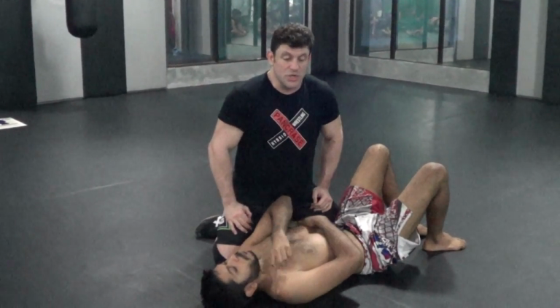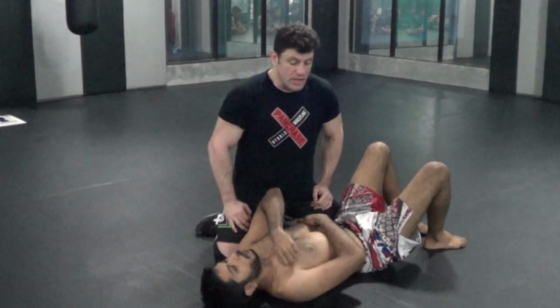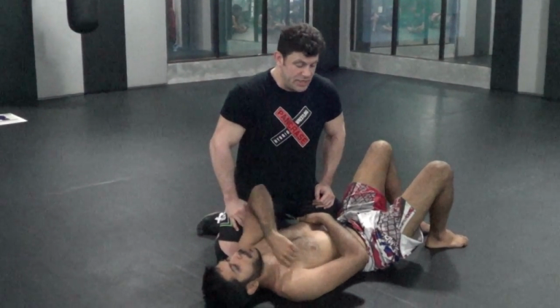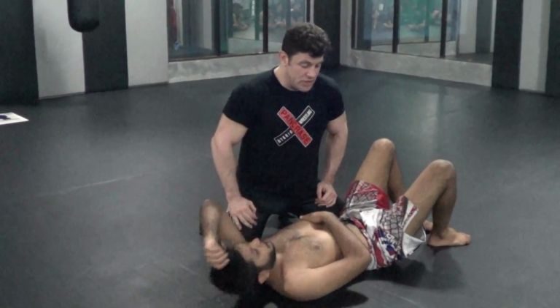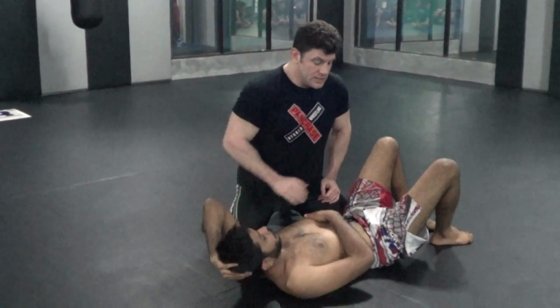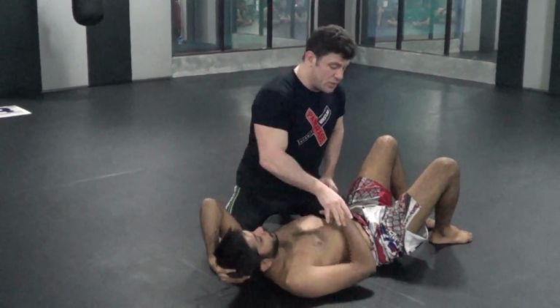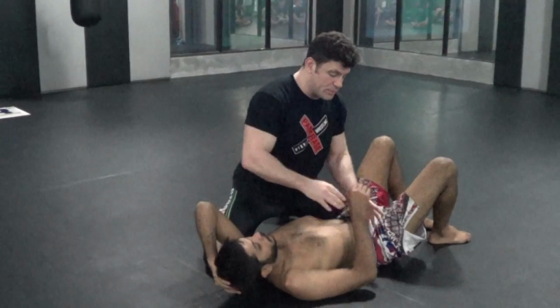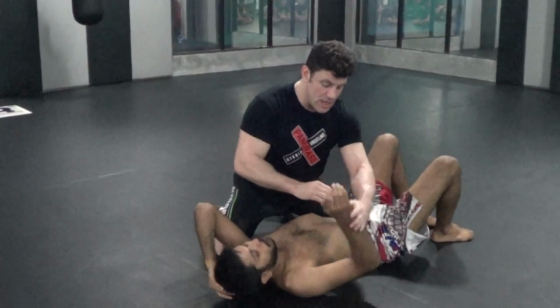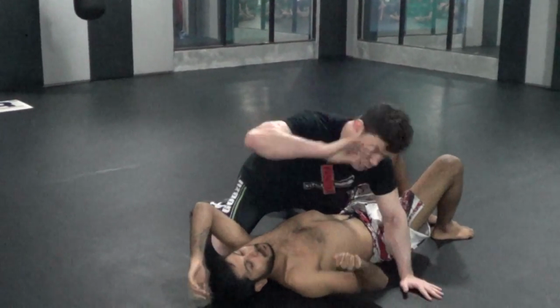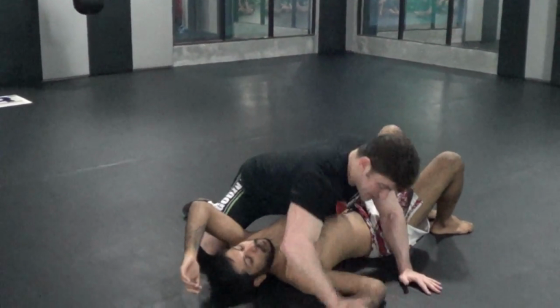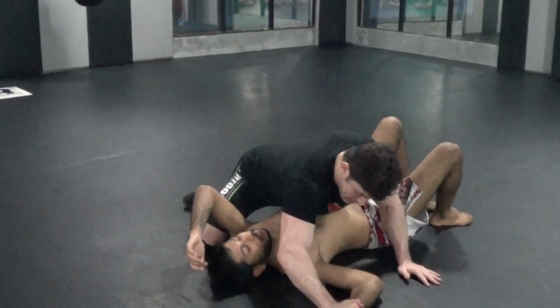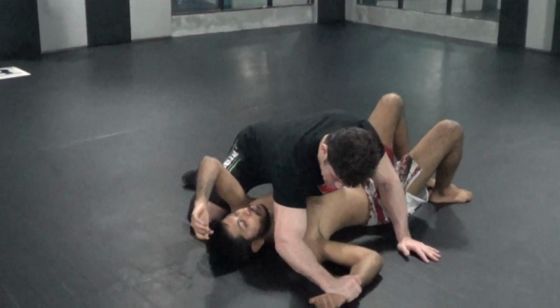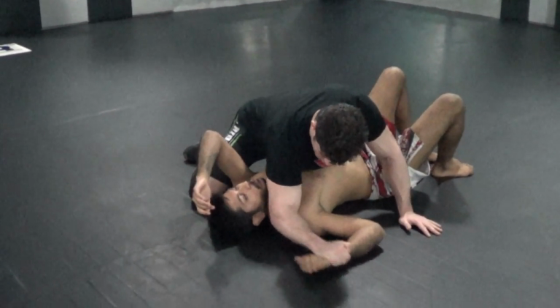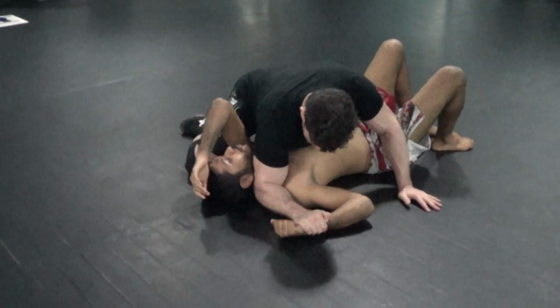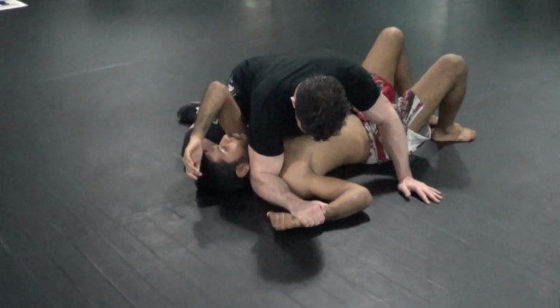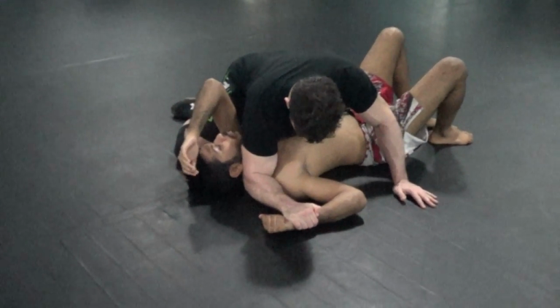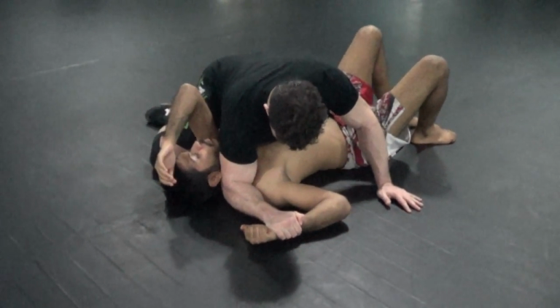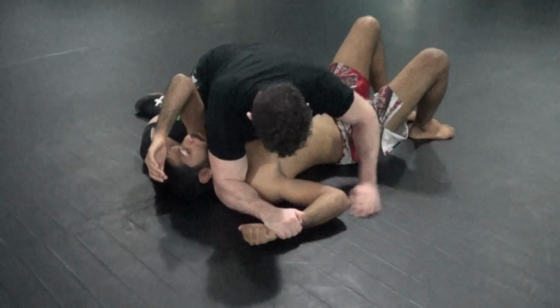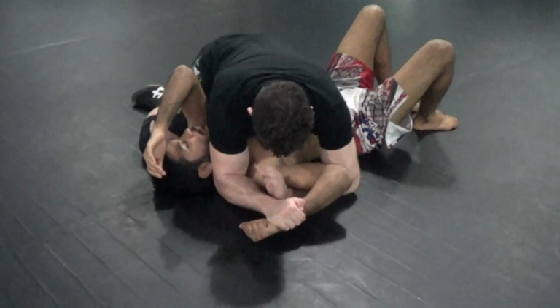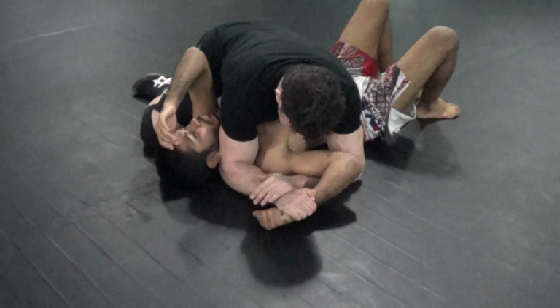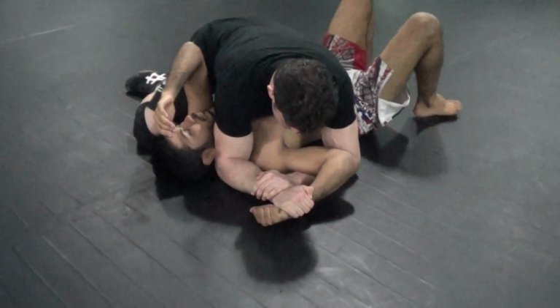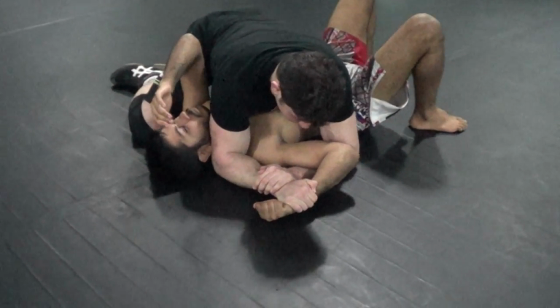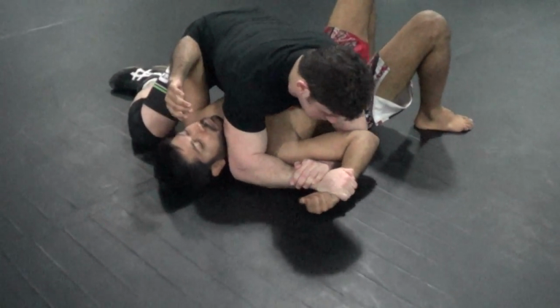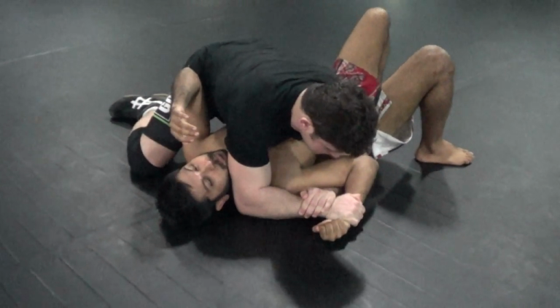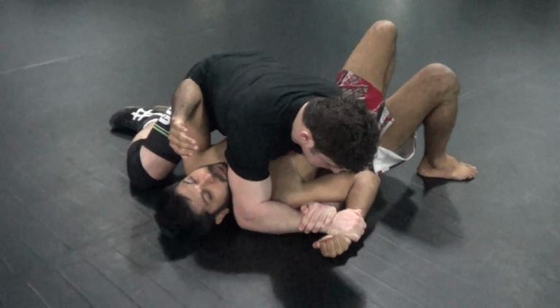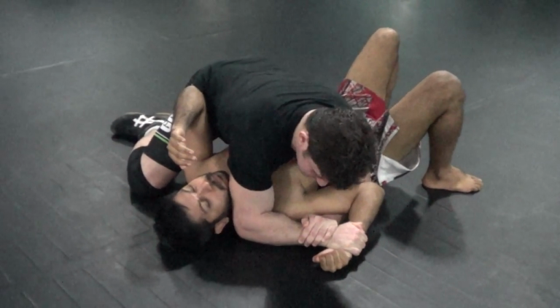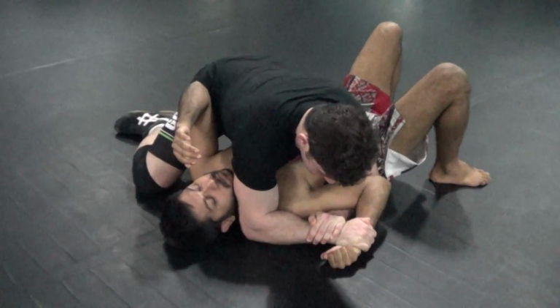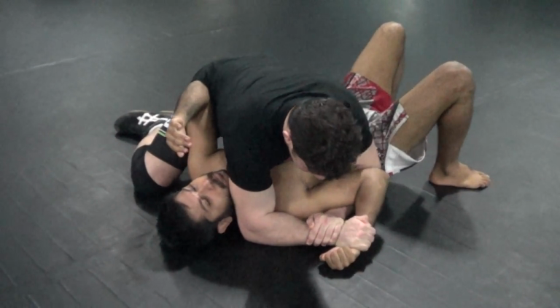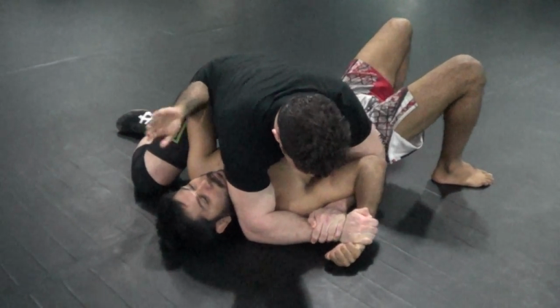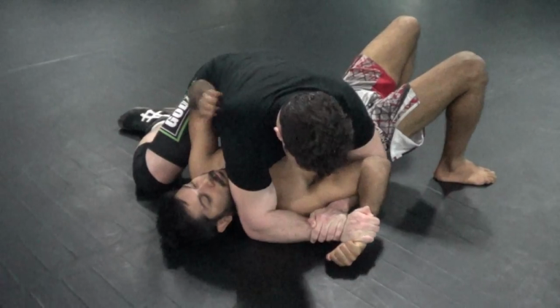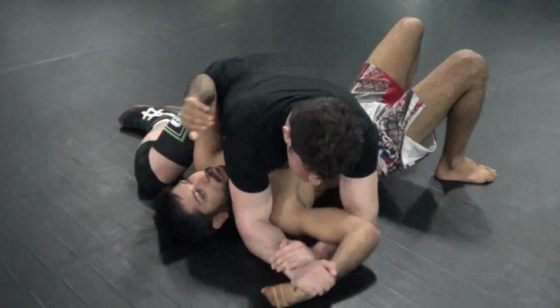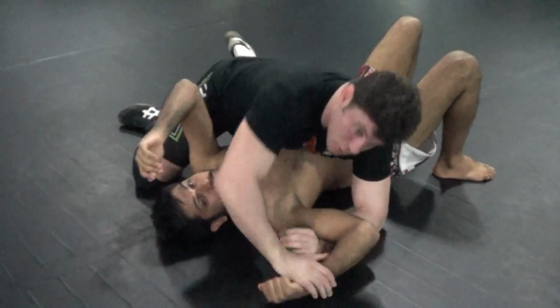We're going to talk about a lot of variations now. Typical top wrist lock: step one, pin it to the mat. Step two, elbow him in the face, in the neck. Step three, weave it in. Step four, pull it down to the ribs, stack it in, everything's tight. Step five, you can lift. That's the beginner way.